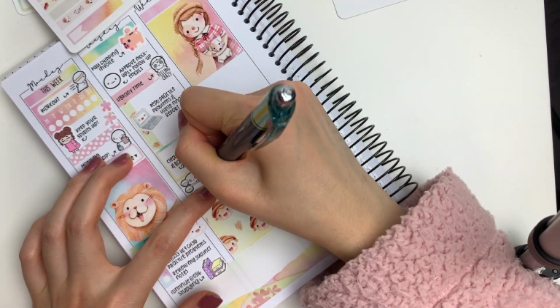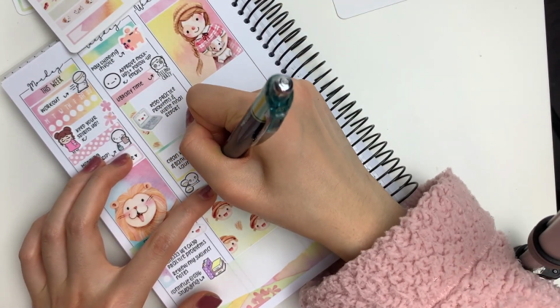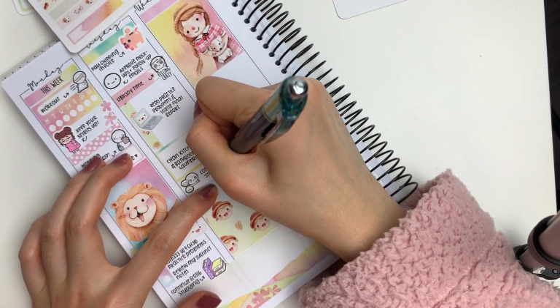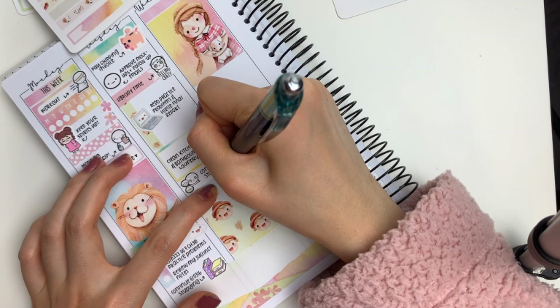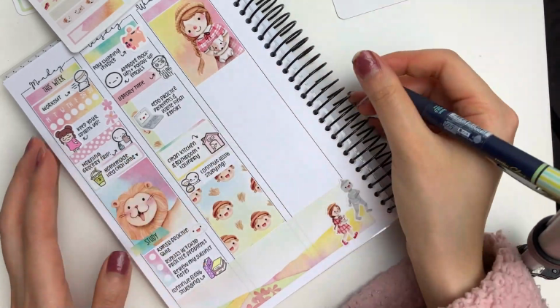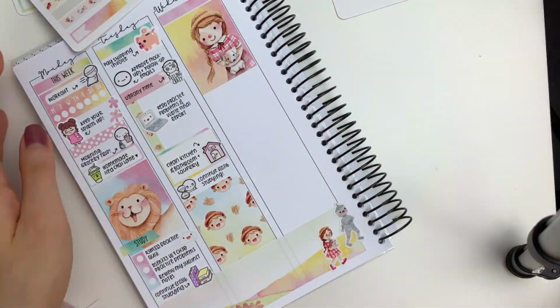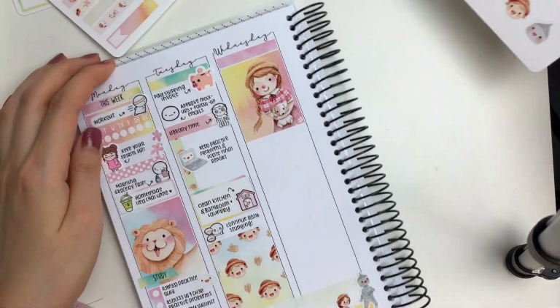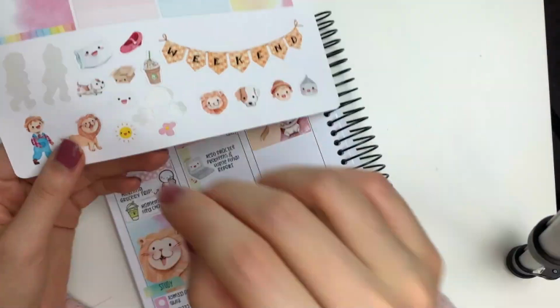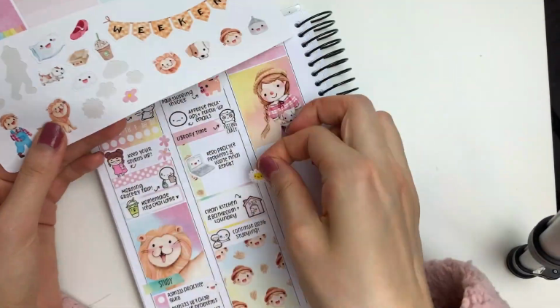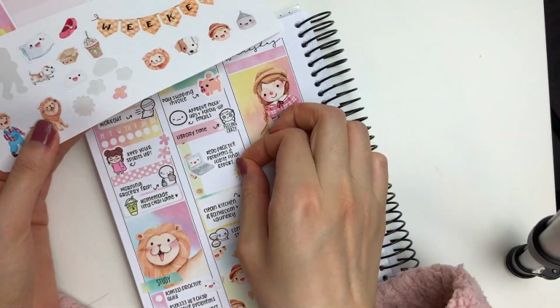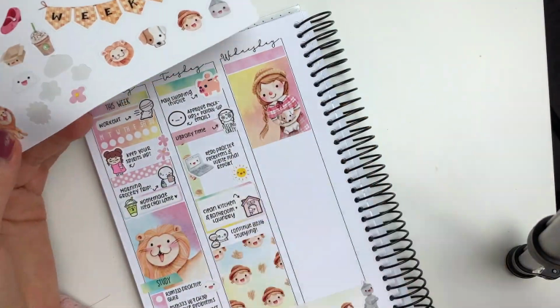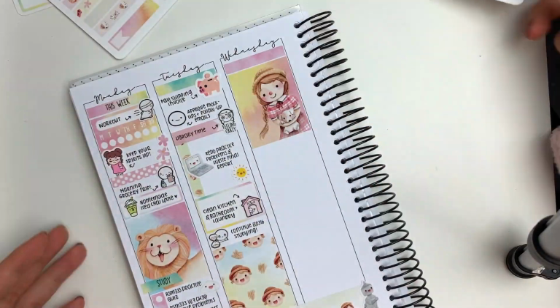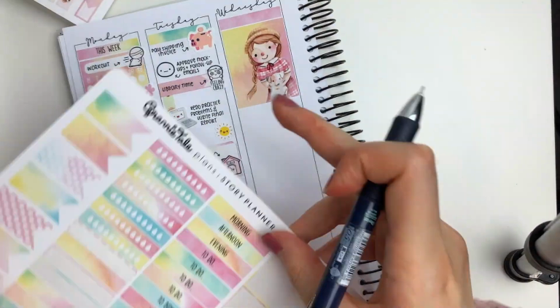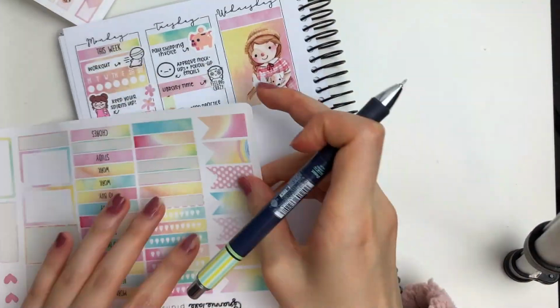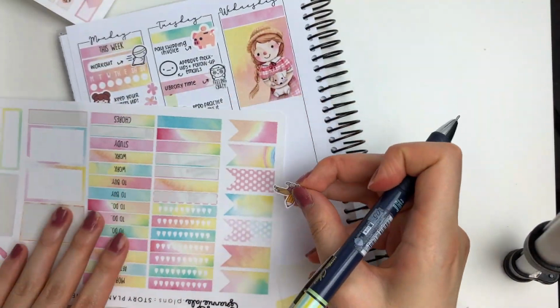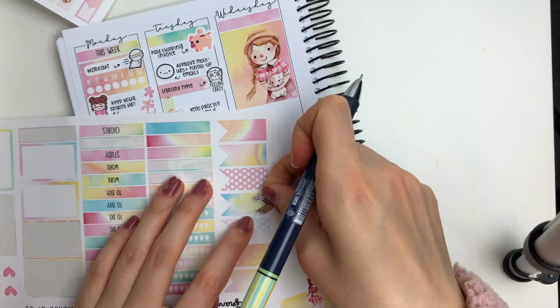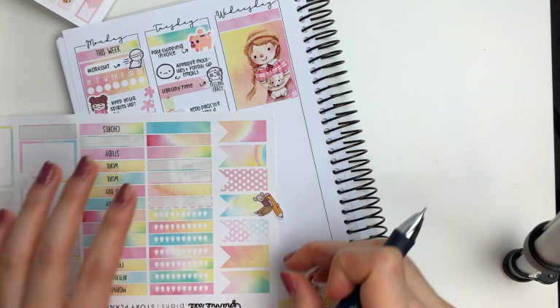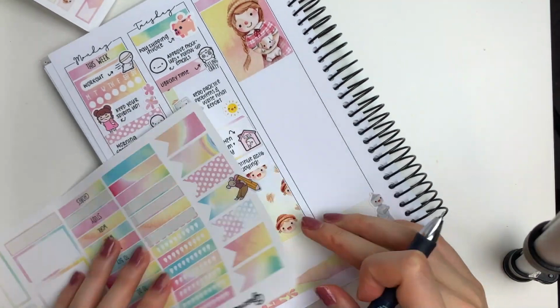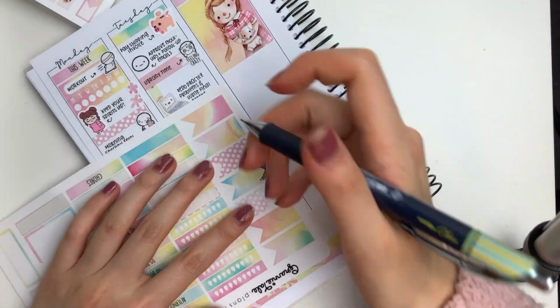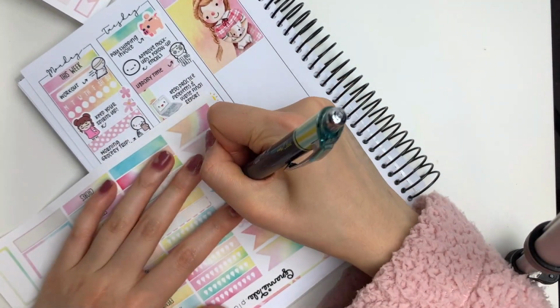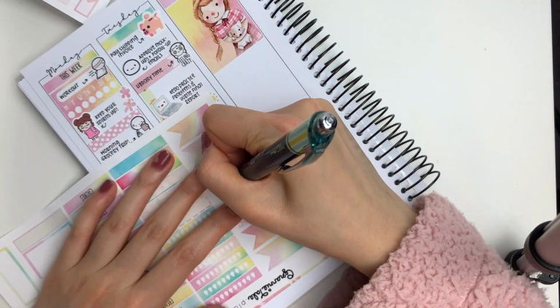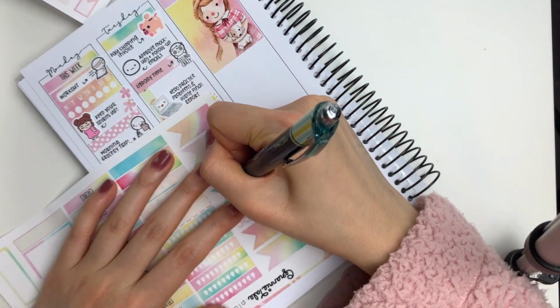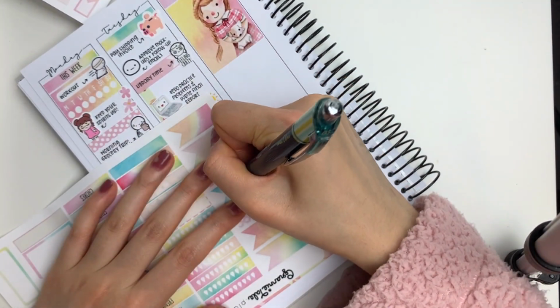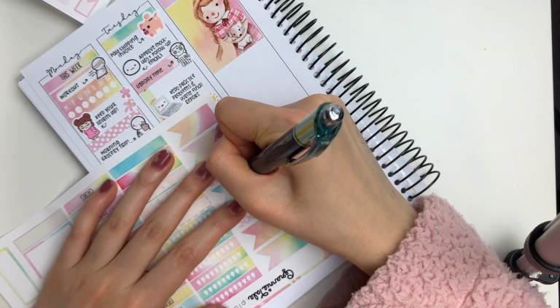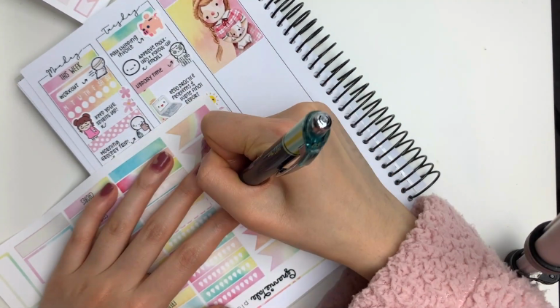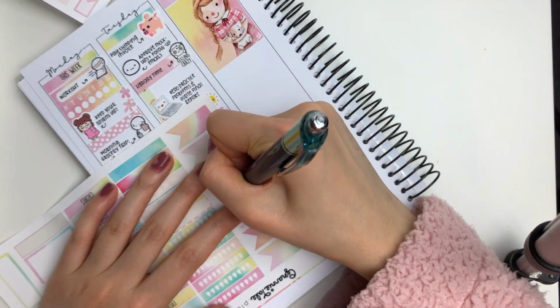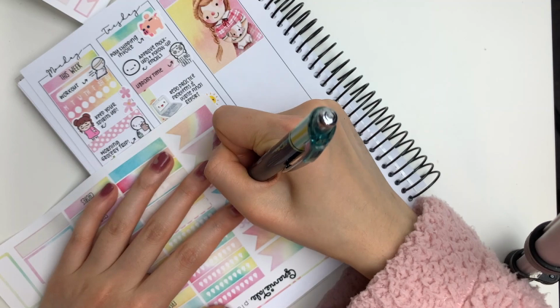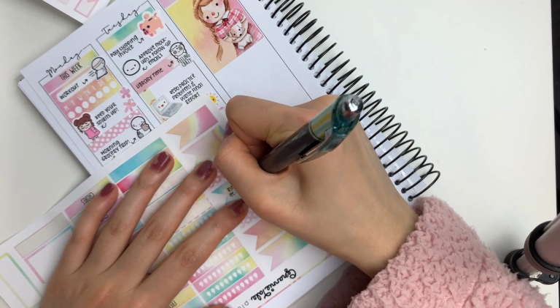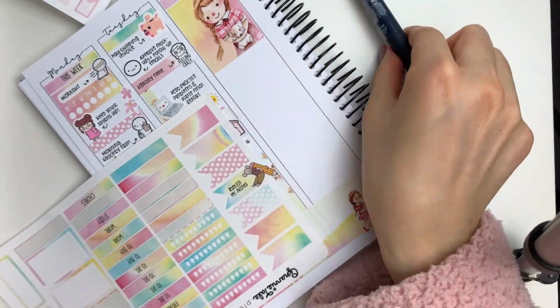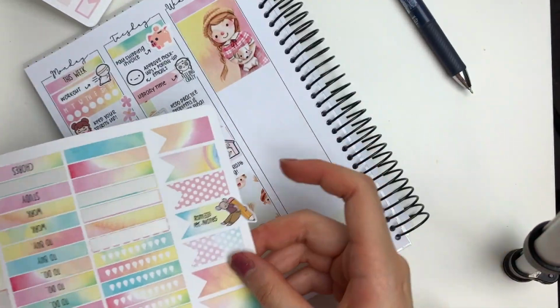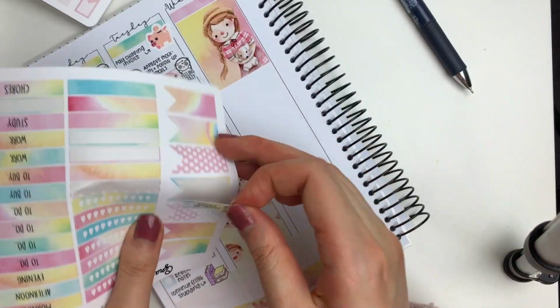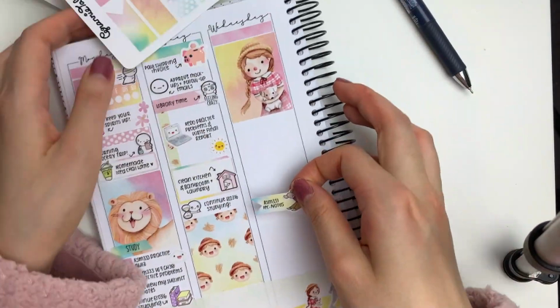Then I put down this hourglass emoji to mark in that I unfortunately did have to continue studying. I felt there was a little bit of an awkward space, so I put down this adorable sun doodle sticker, also from the kit.